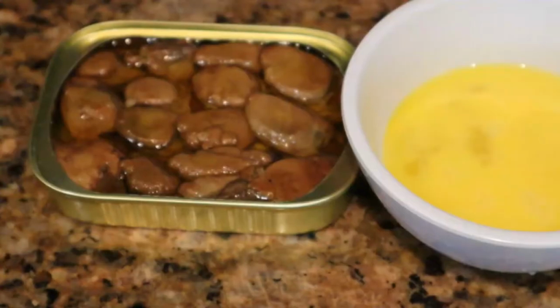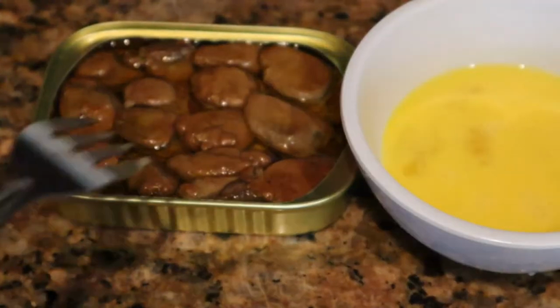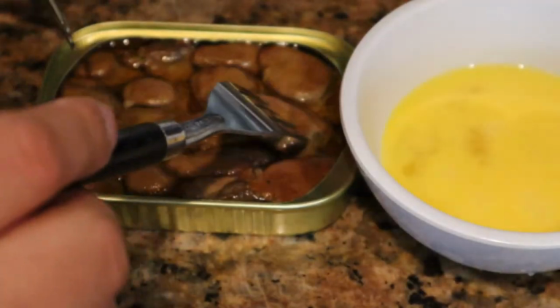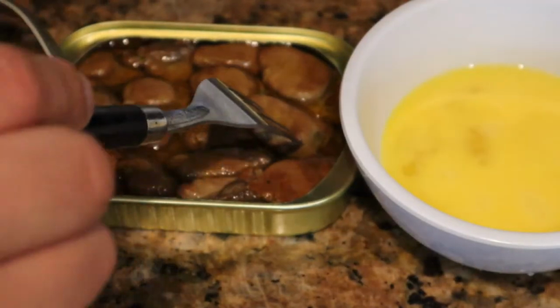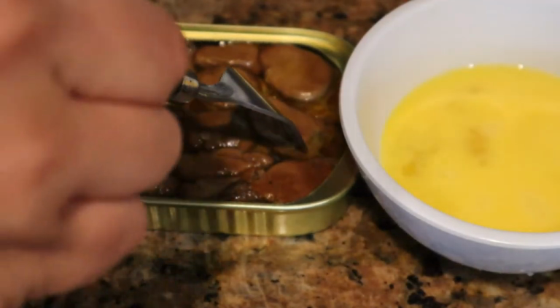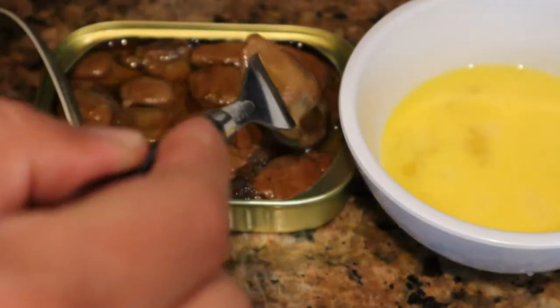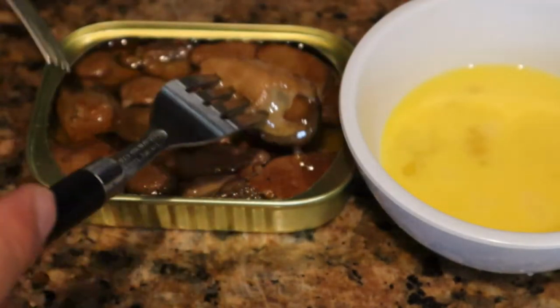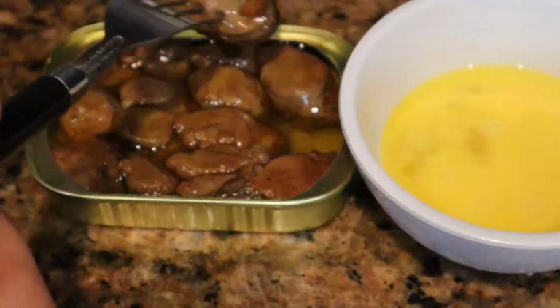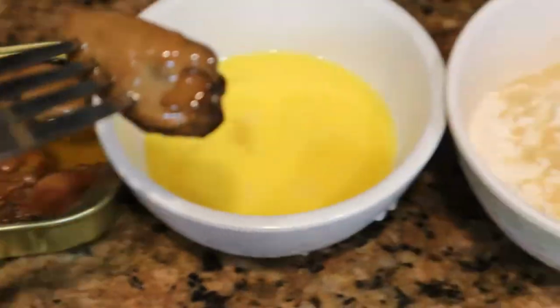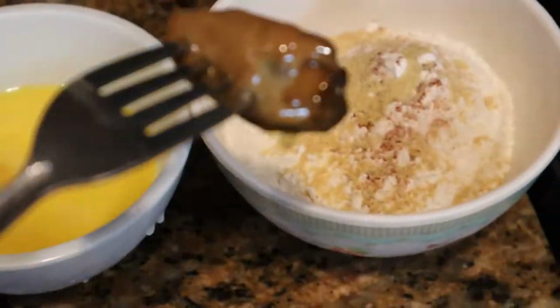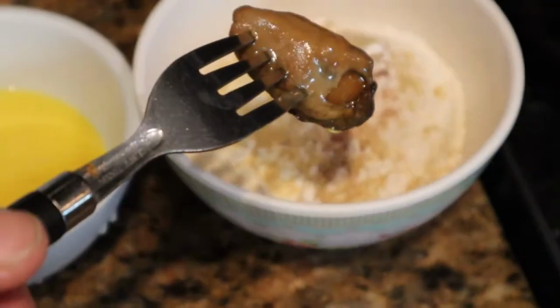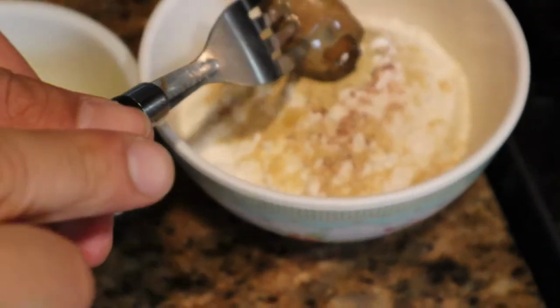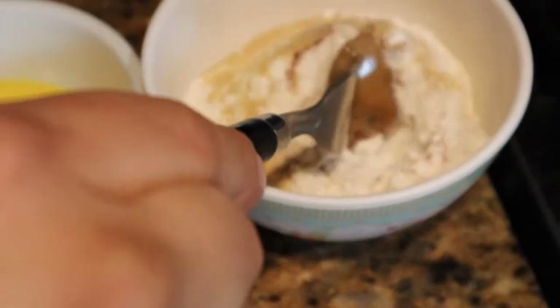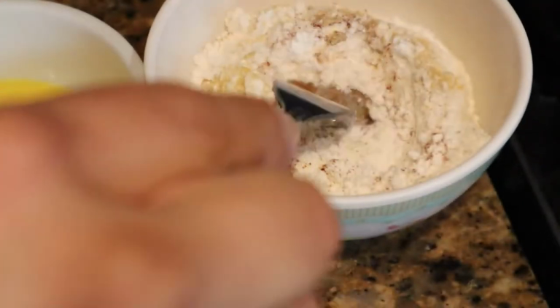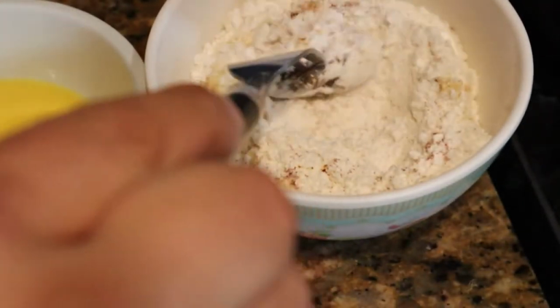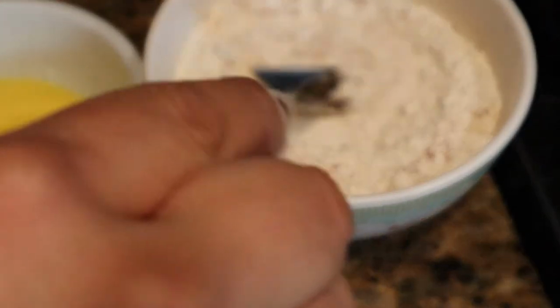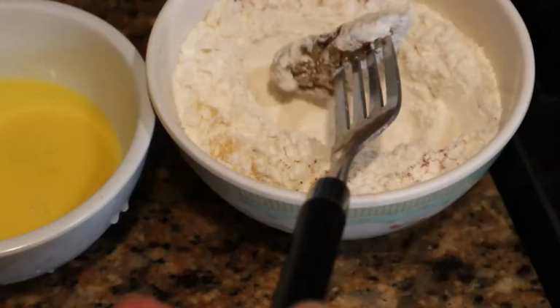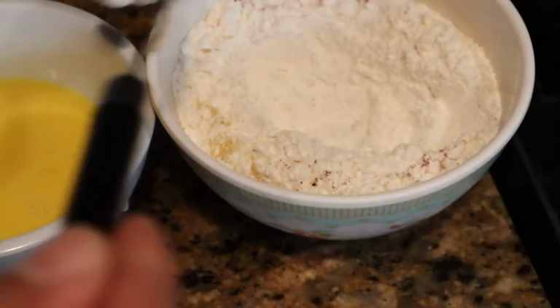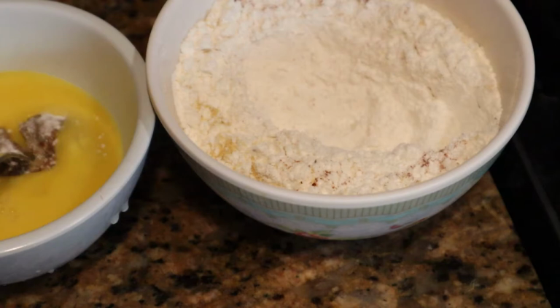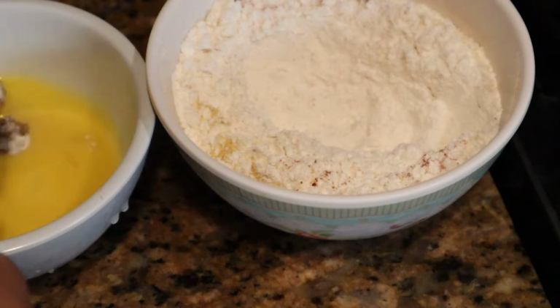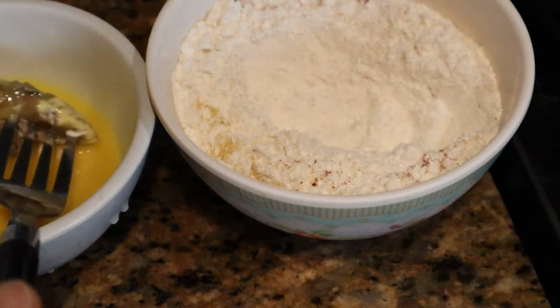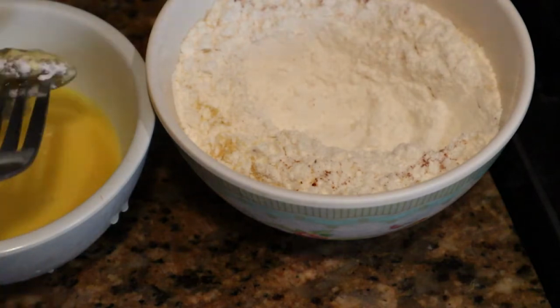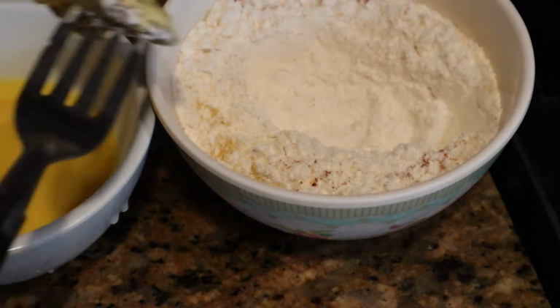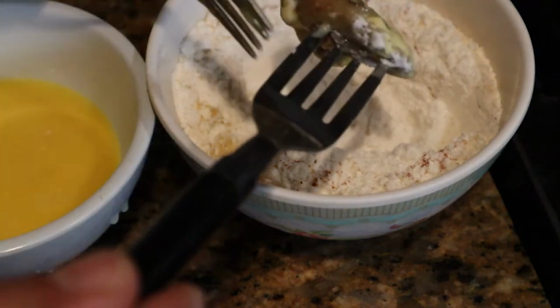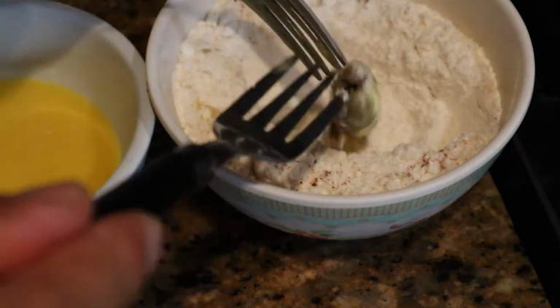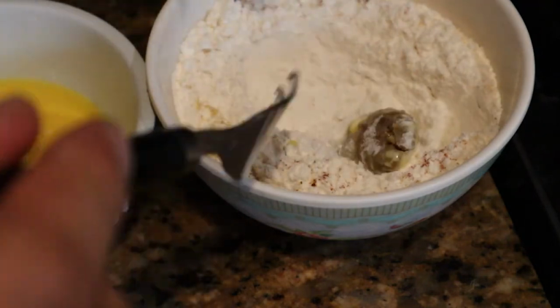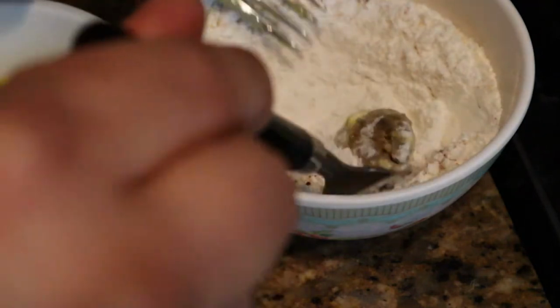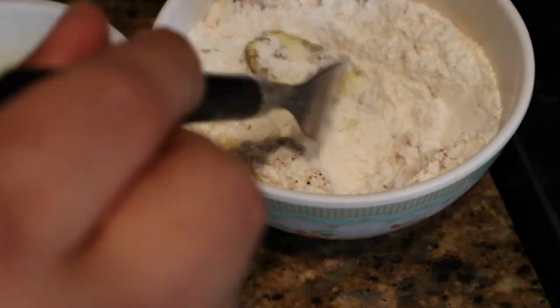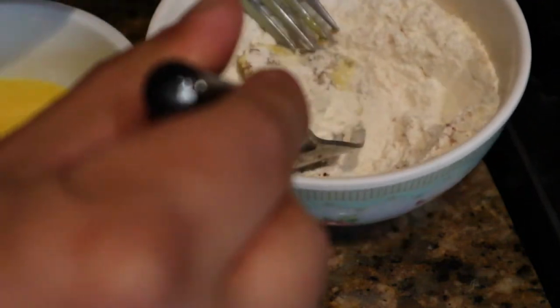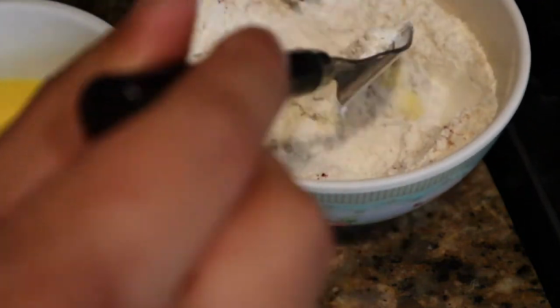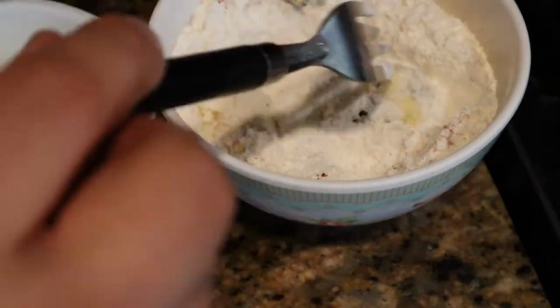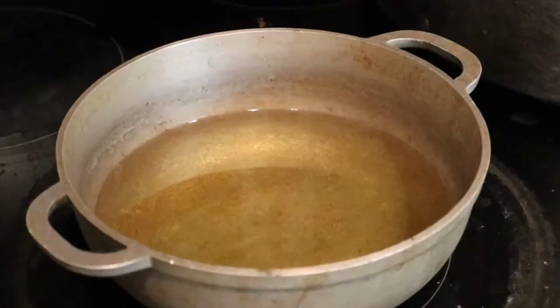Alright guys, get you two forks. This is what we're gonna do next. Poke the oyster, put it into that flour mixture, then we're gonna go ahead and put it in our egg wash and back into the flour. The two-fork, two-dip method, as we like to call it at the trap house.